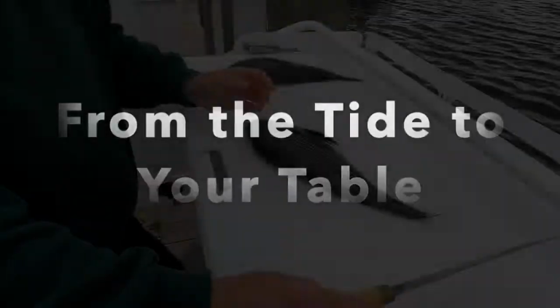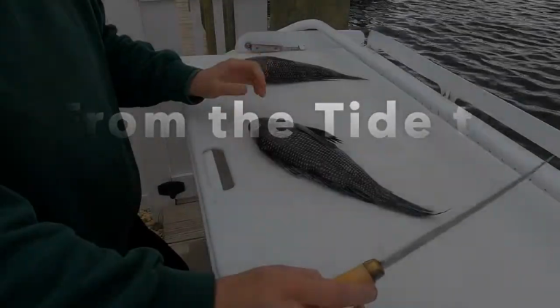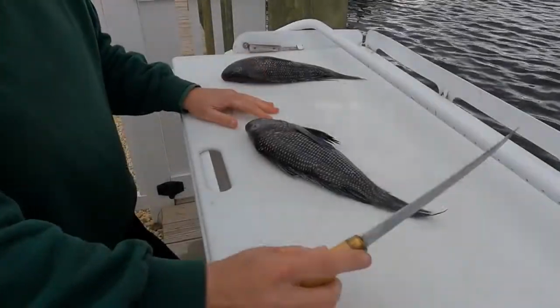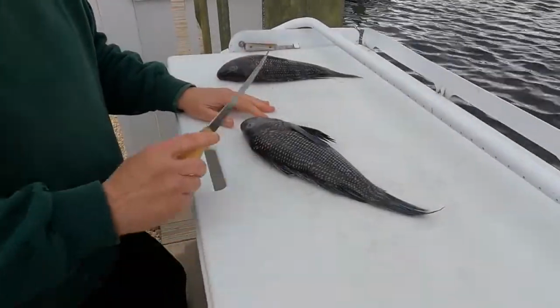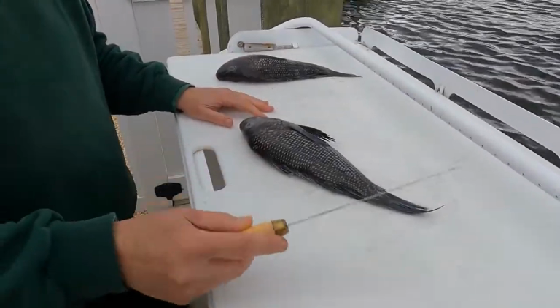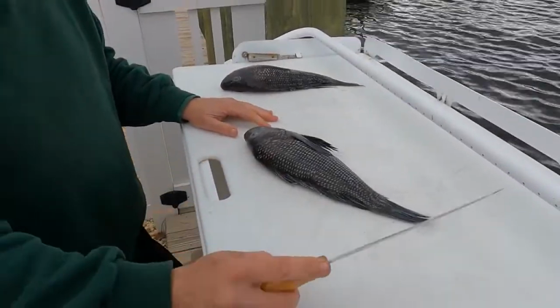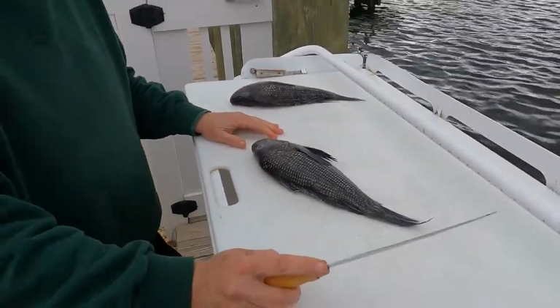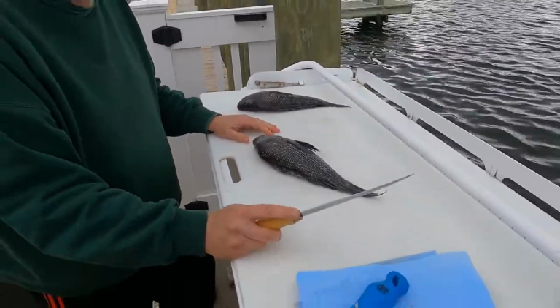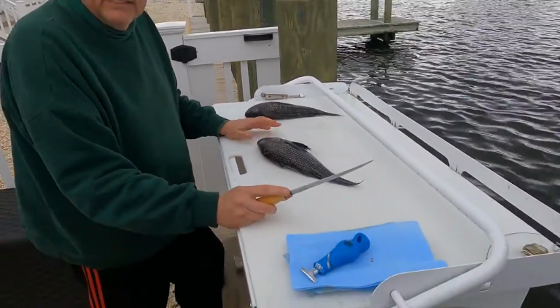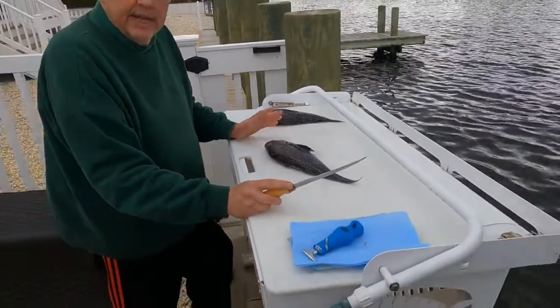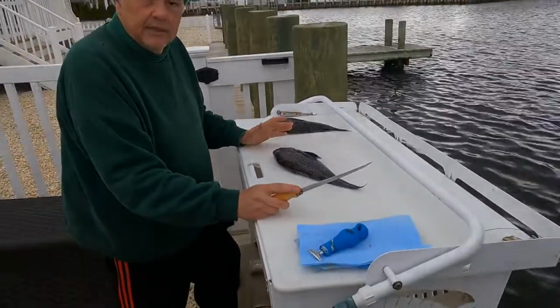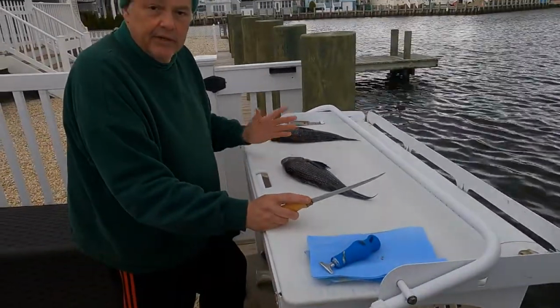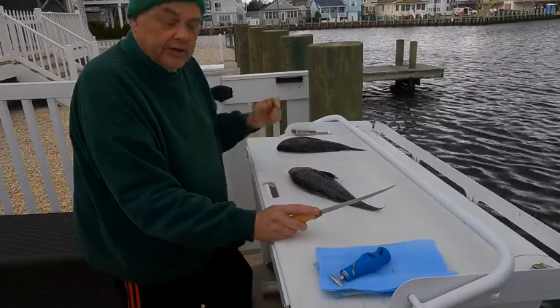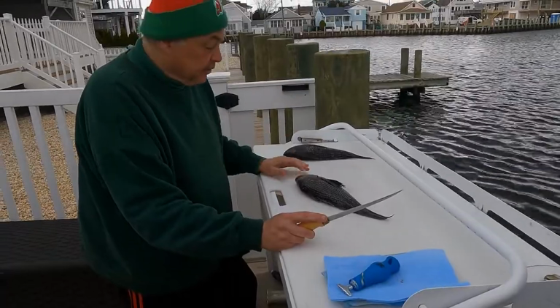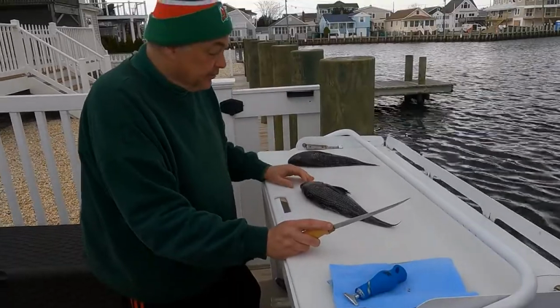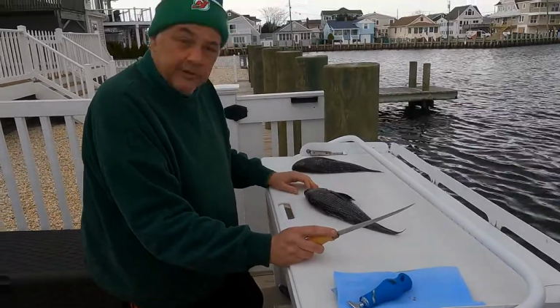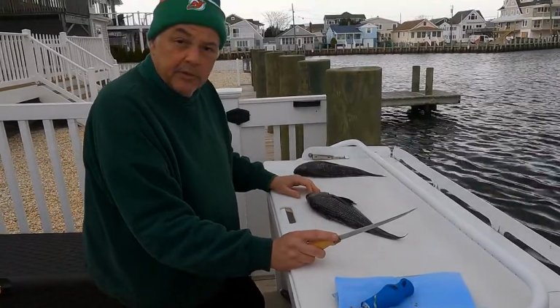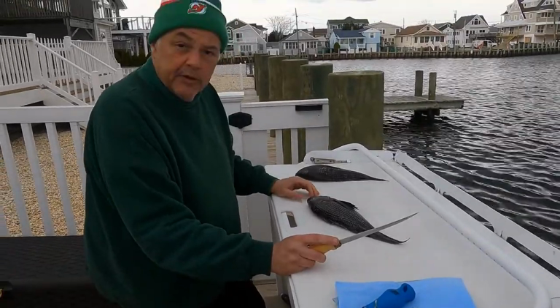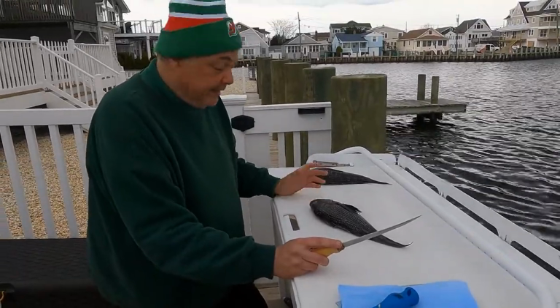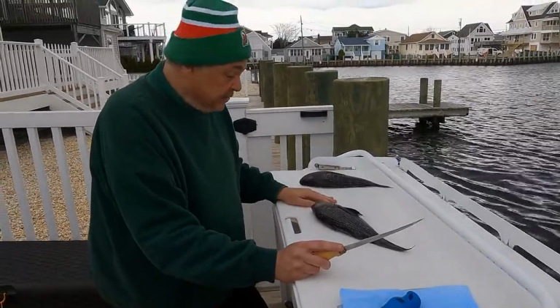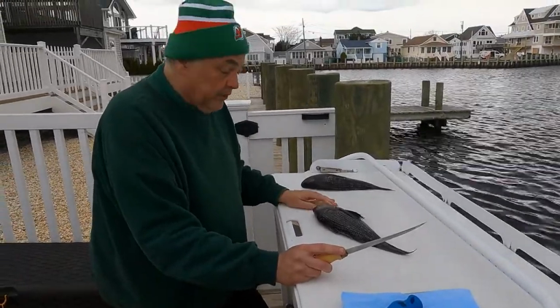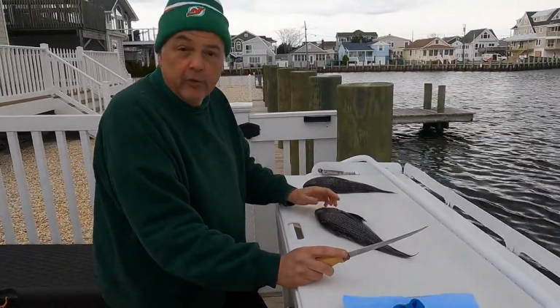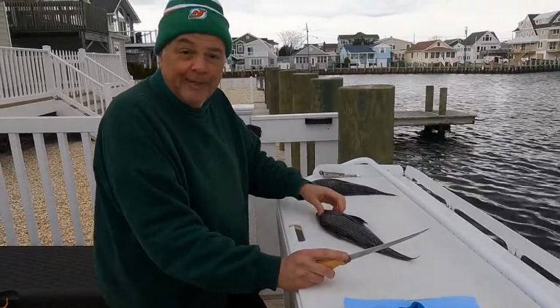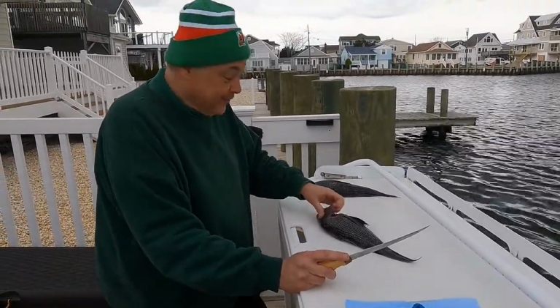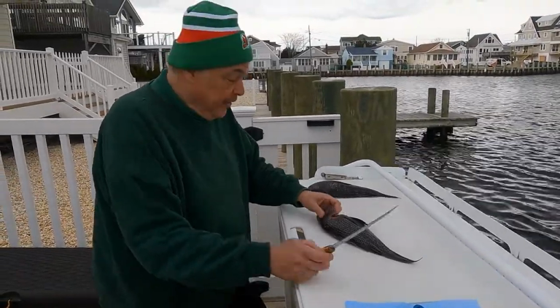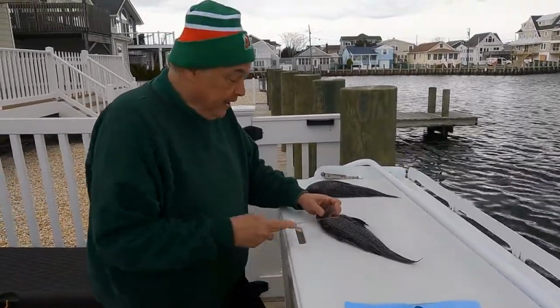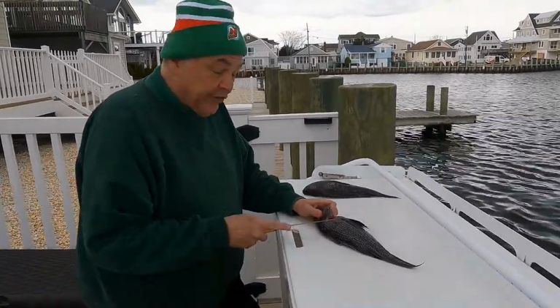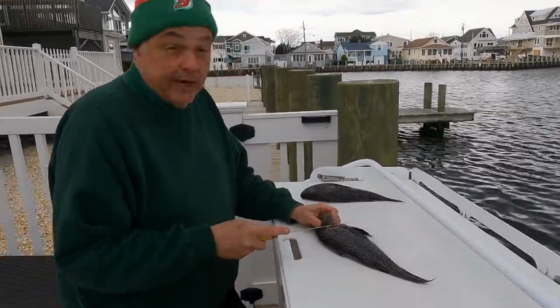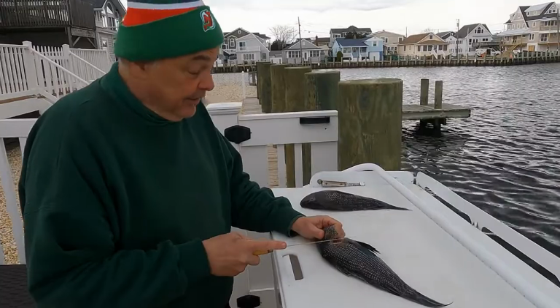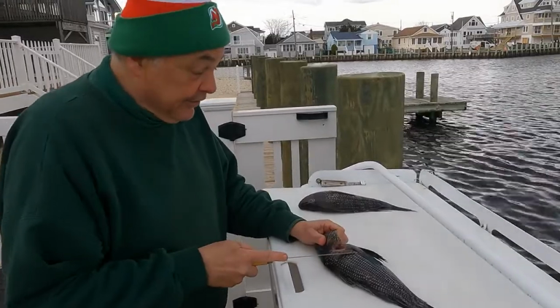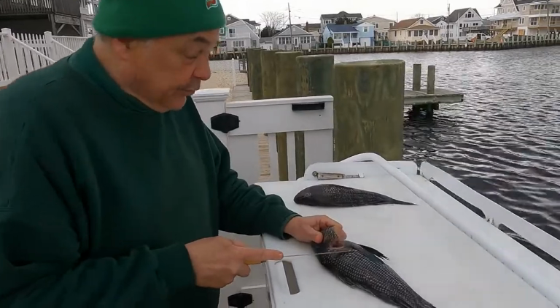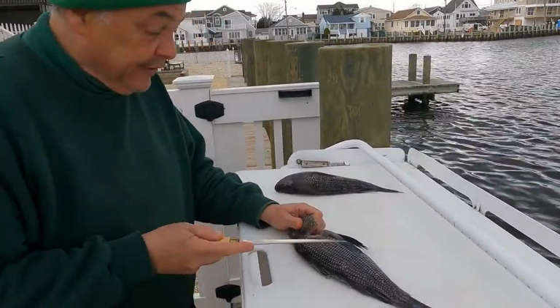Today I'm just going to walk you through how to fillet a black sea bass. A friend of ours, a commercial fisherman, went out and he scored two for me. Nothing better — it's a great fish.